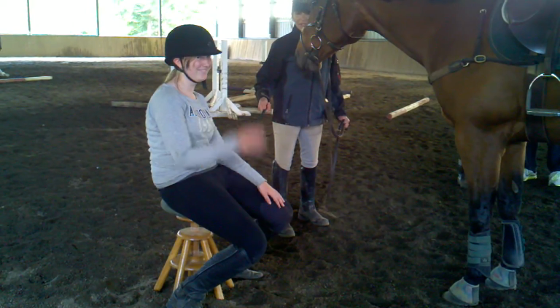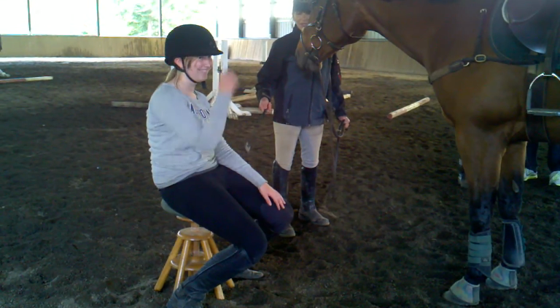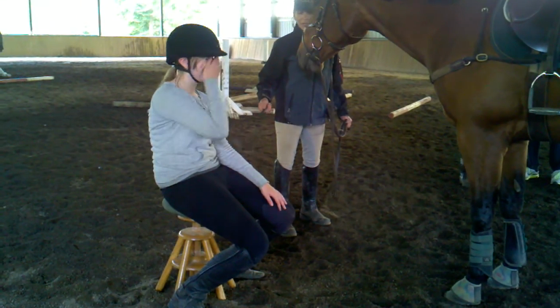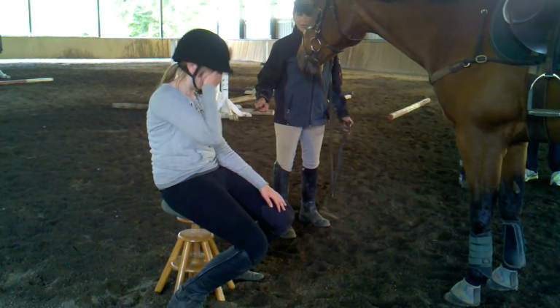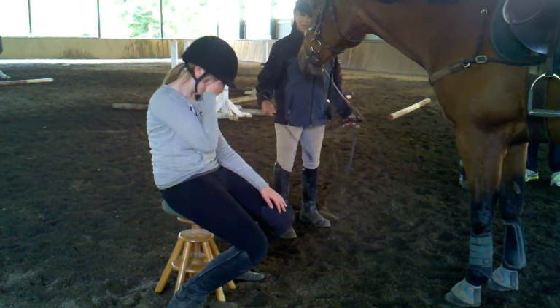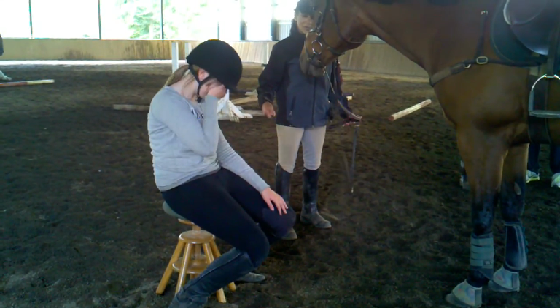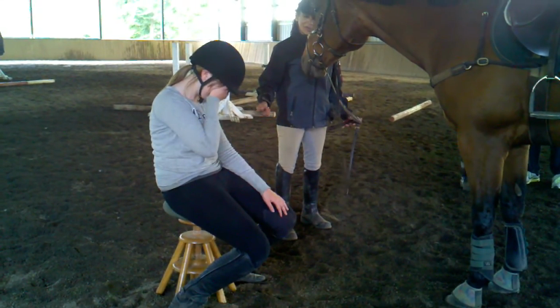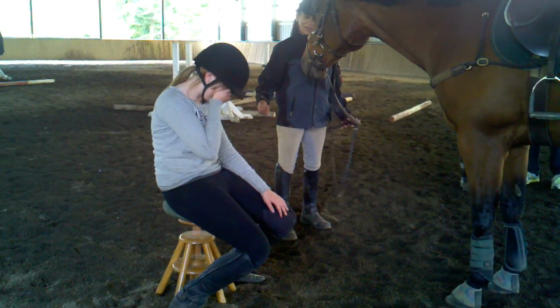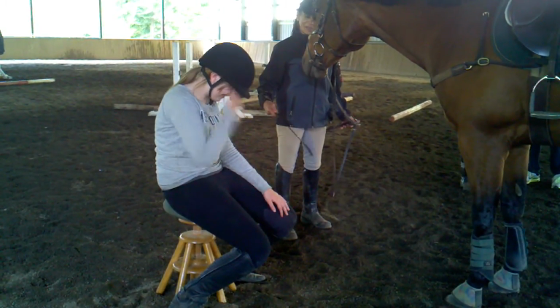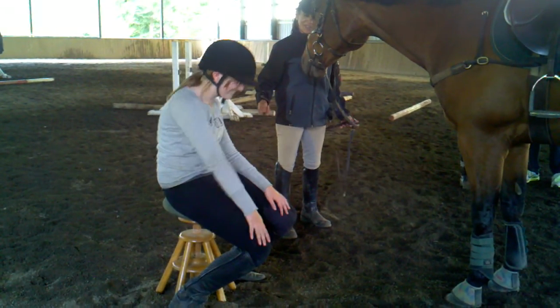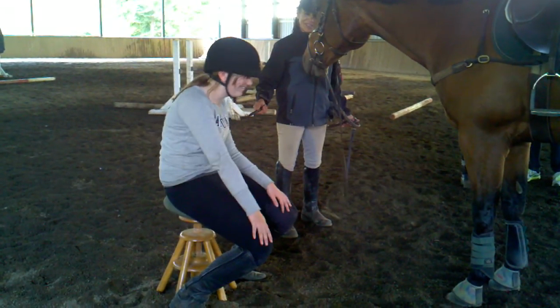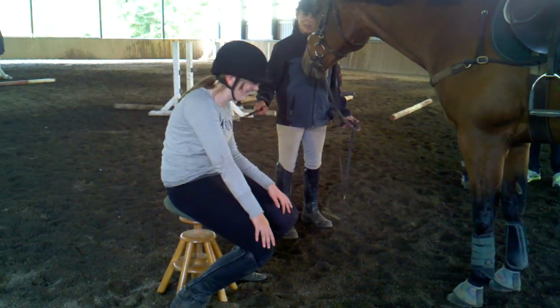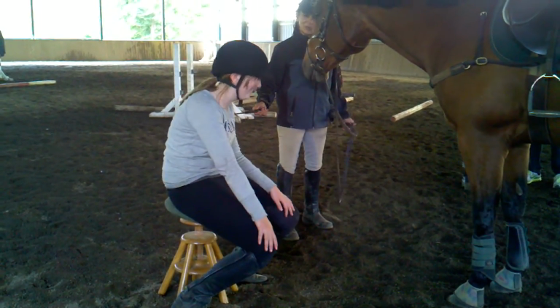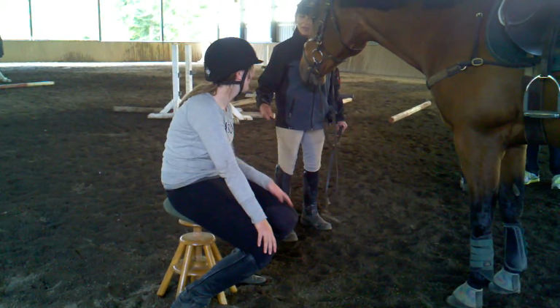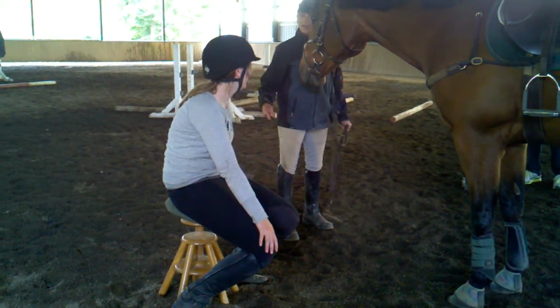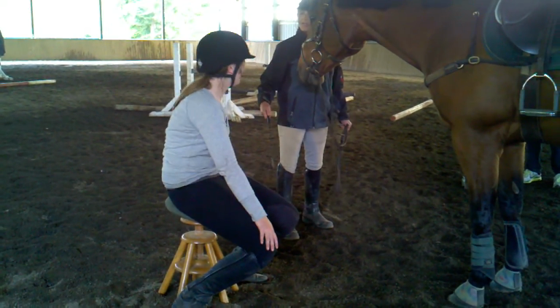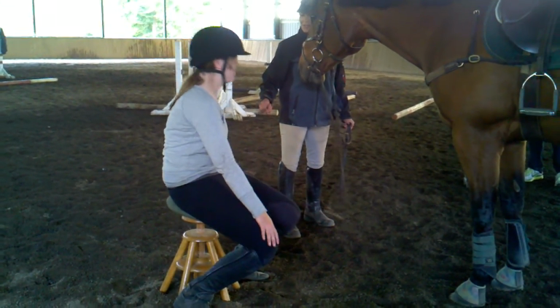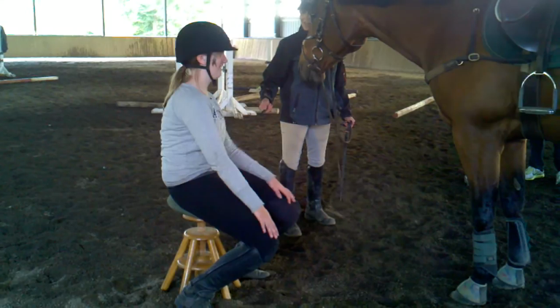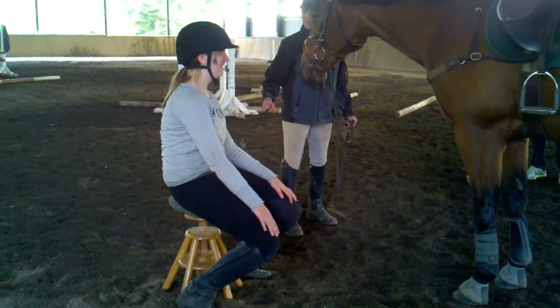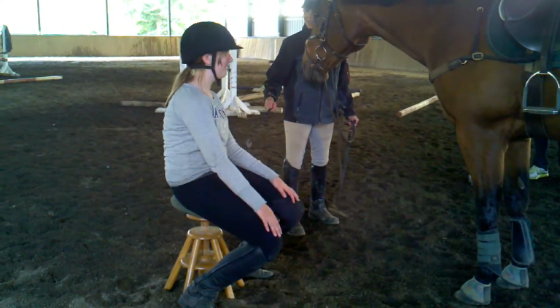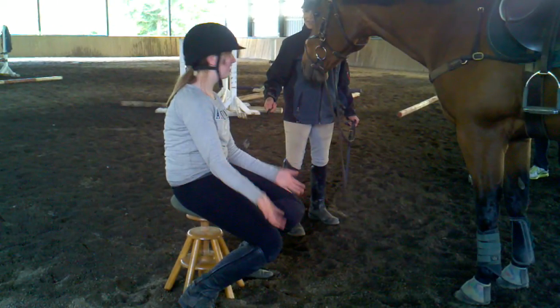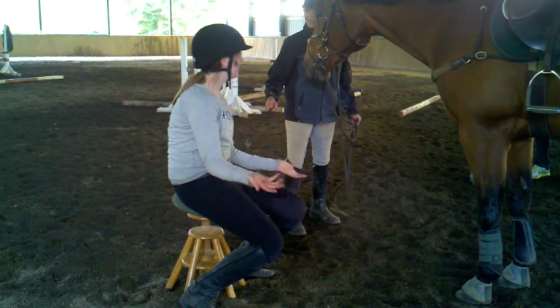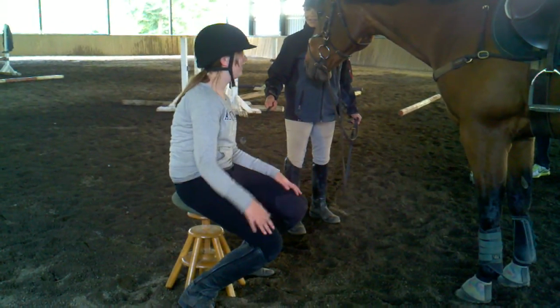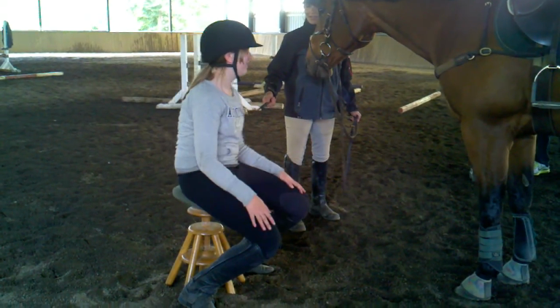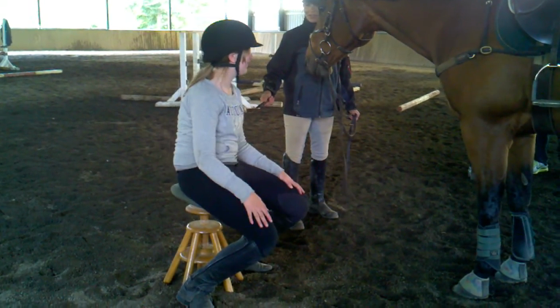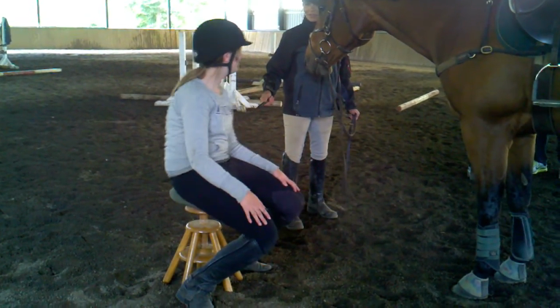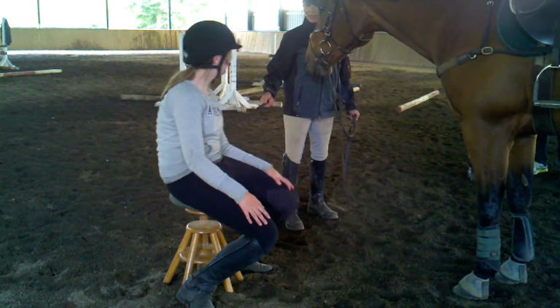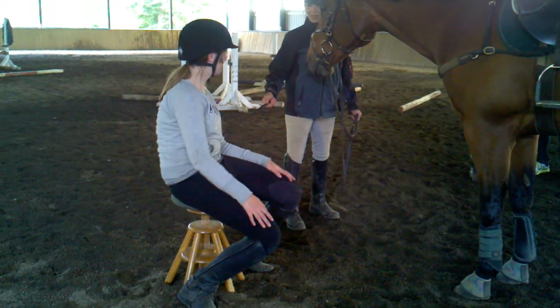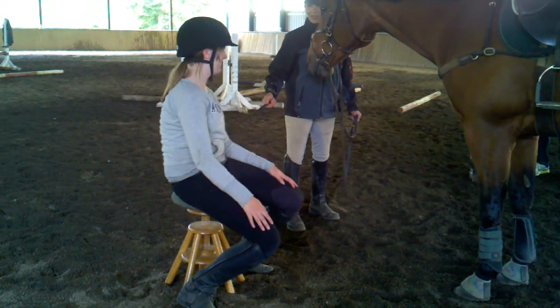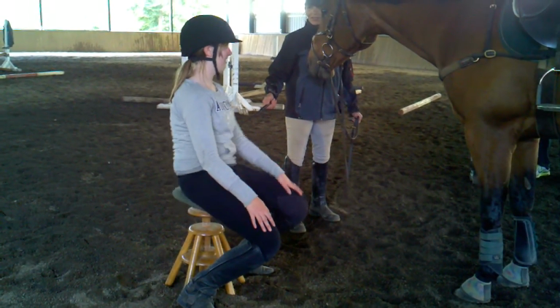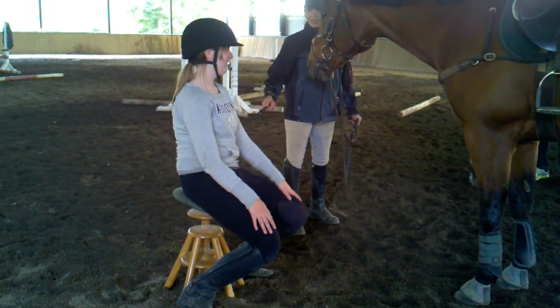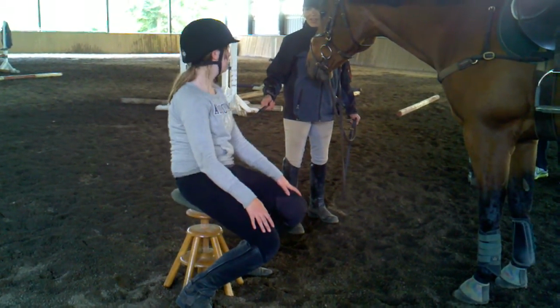She's going to put her nose over her knees so that we can see how you look where you're going. Do that, and canter. Tall. Really tall. Nice.